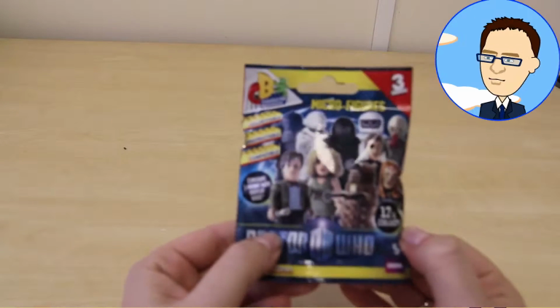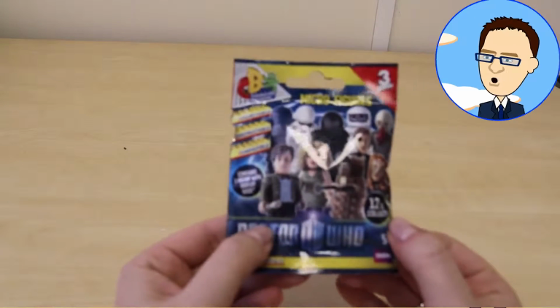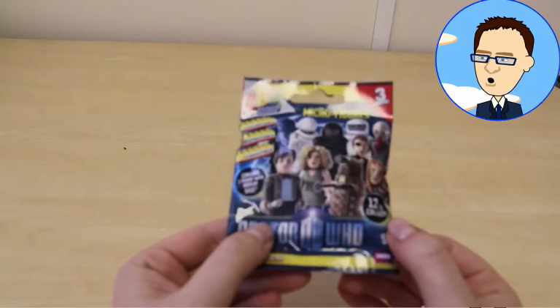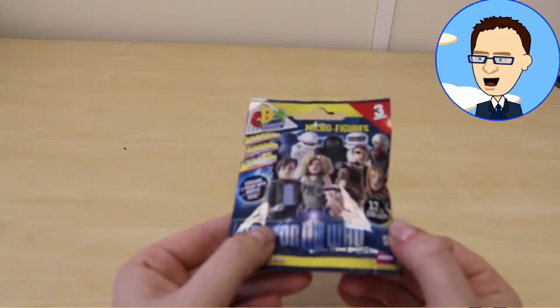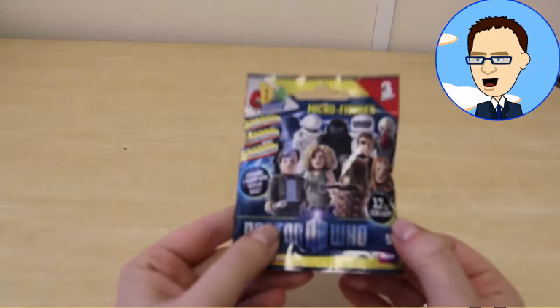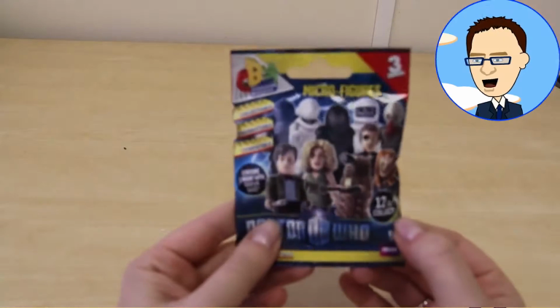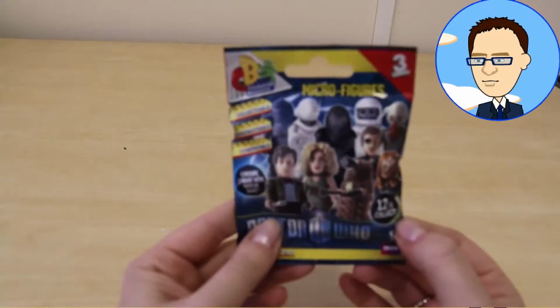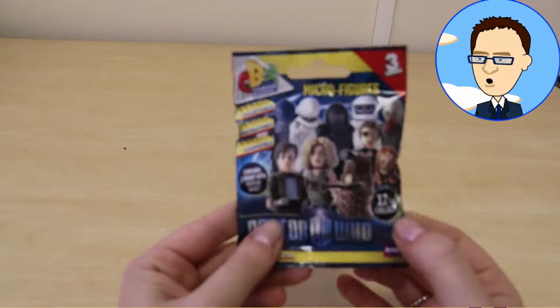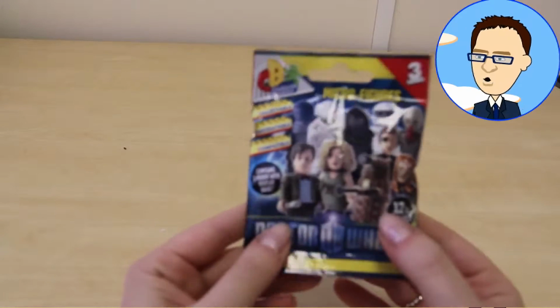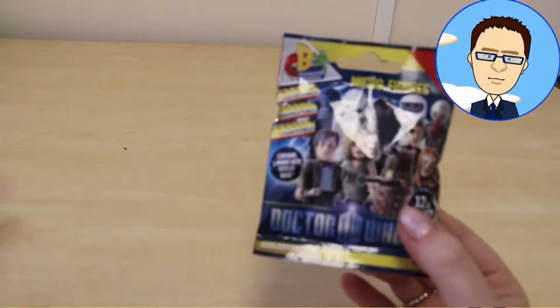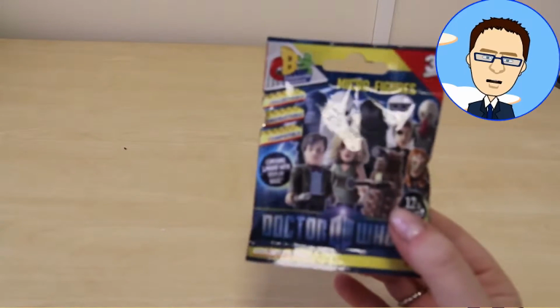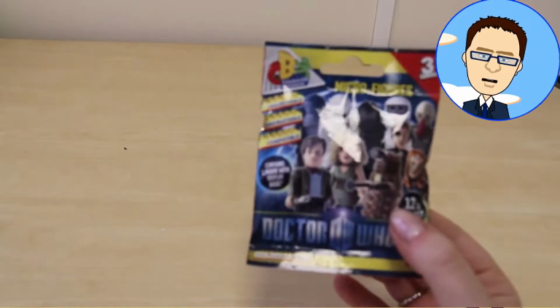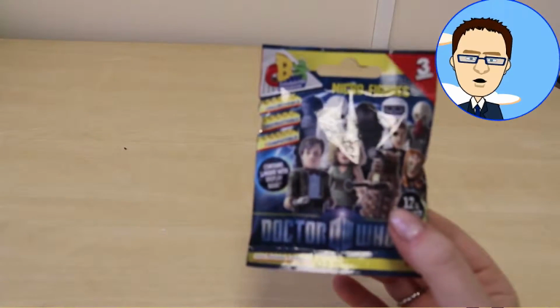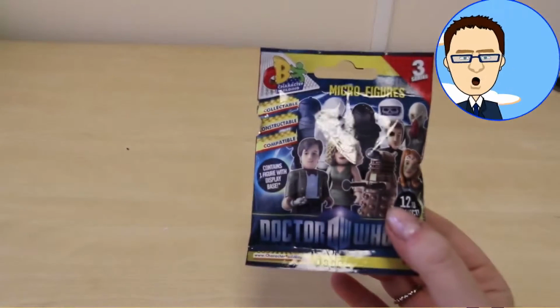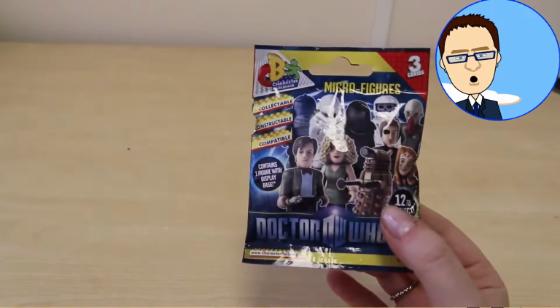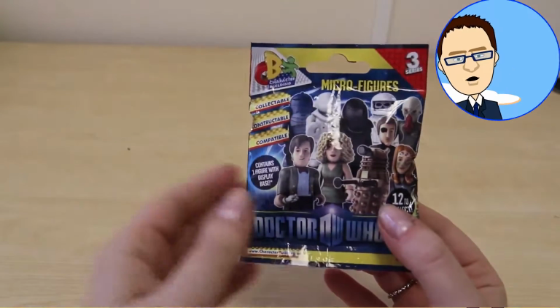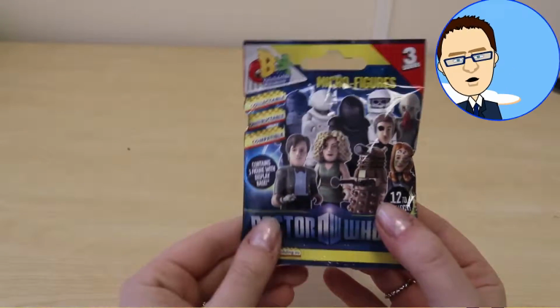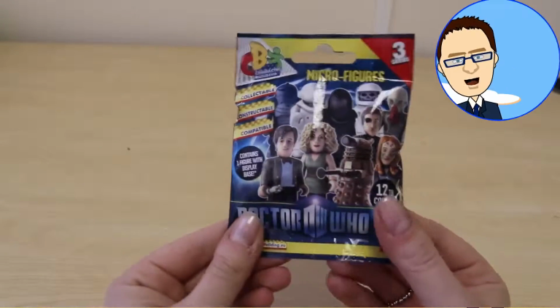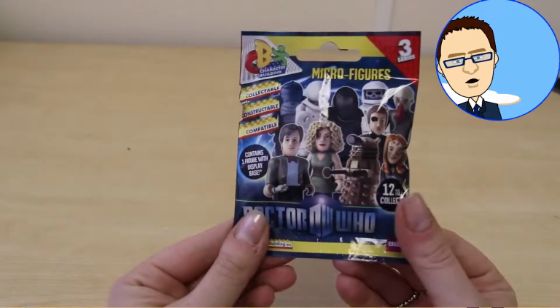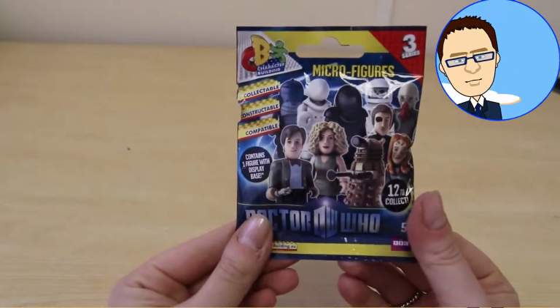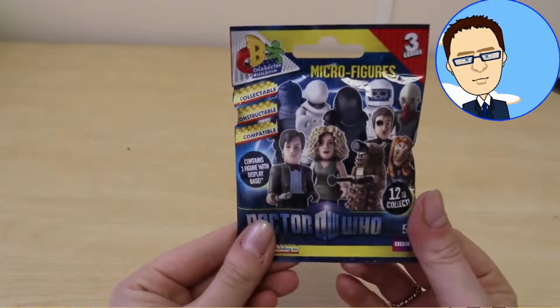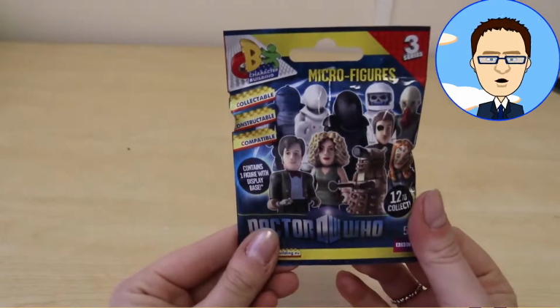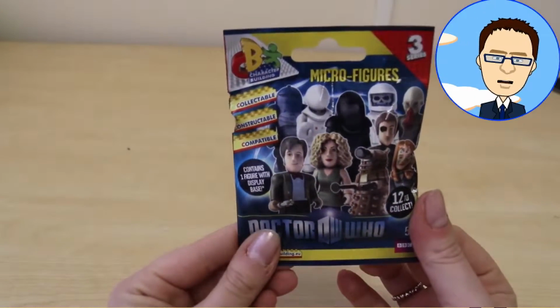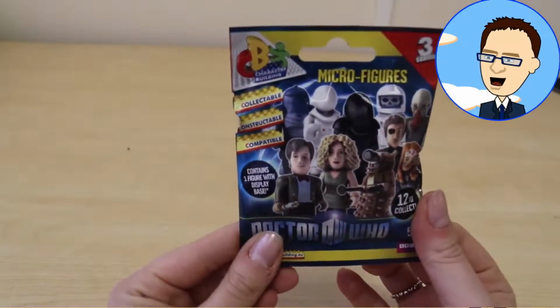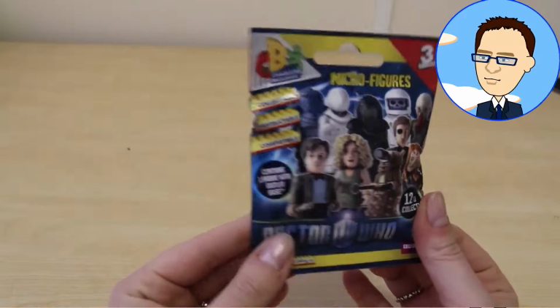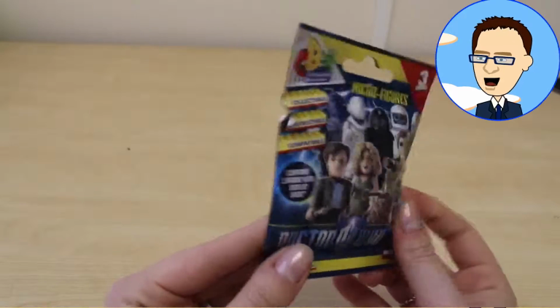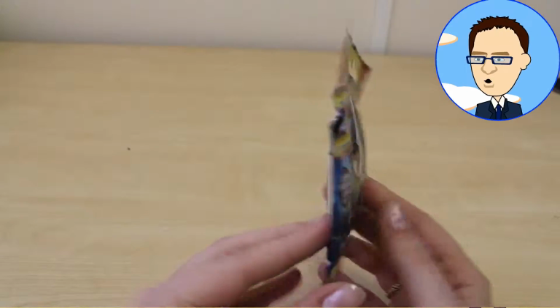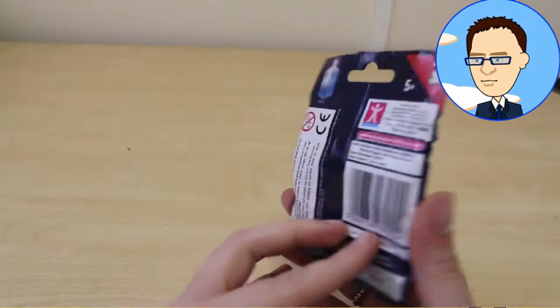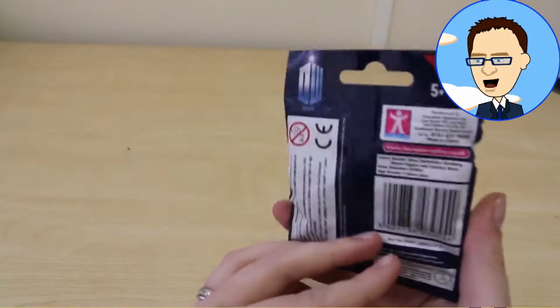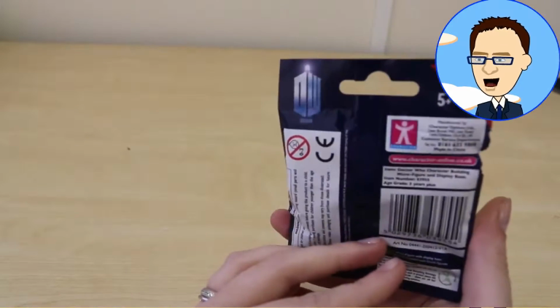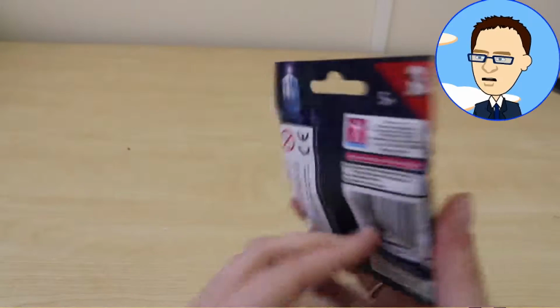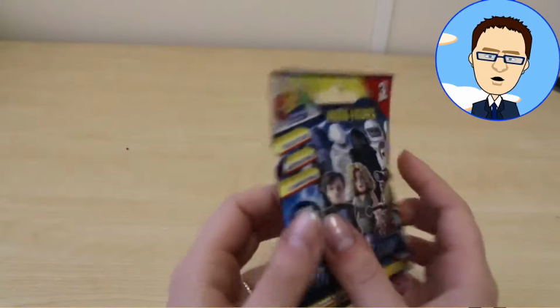So who do we have there on the packaging? We have the Doctor, Adilak, River Song, Rory and Amy Pond.